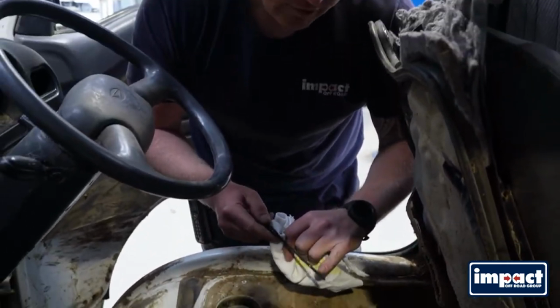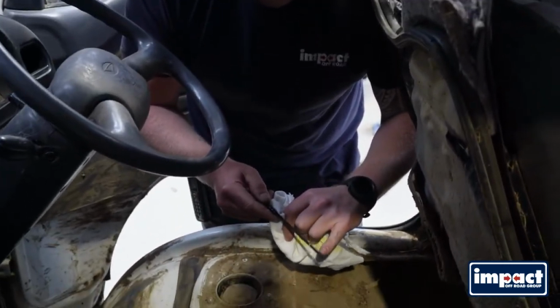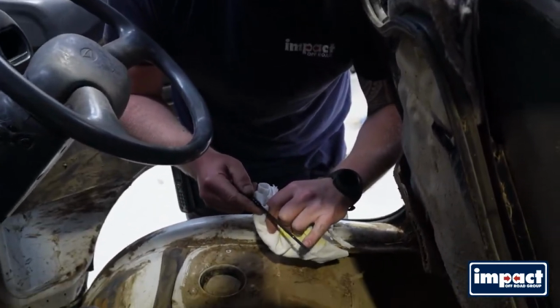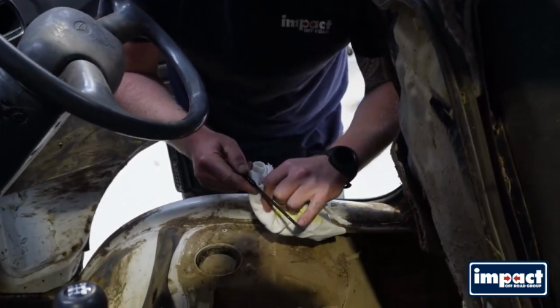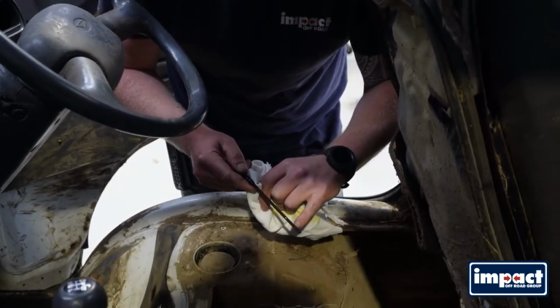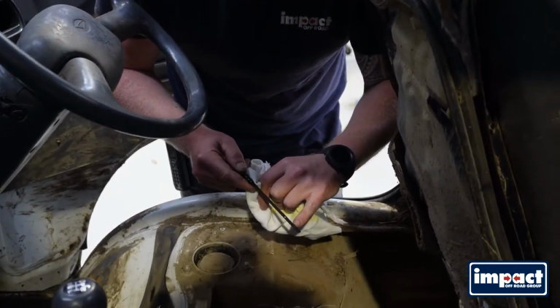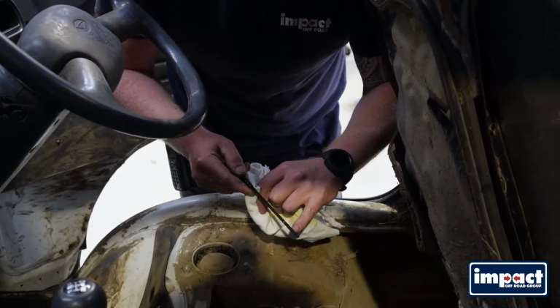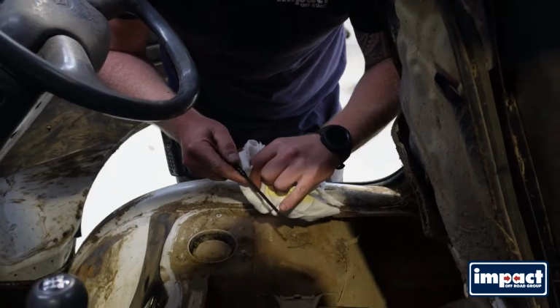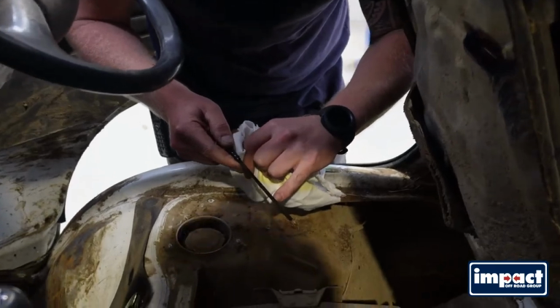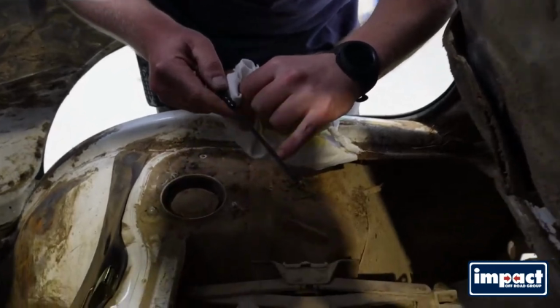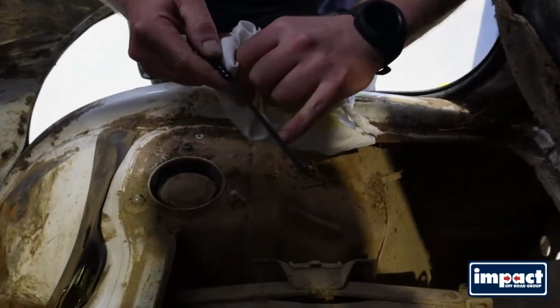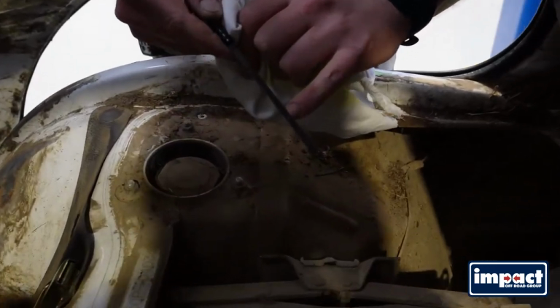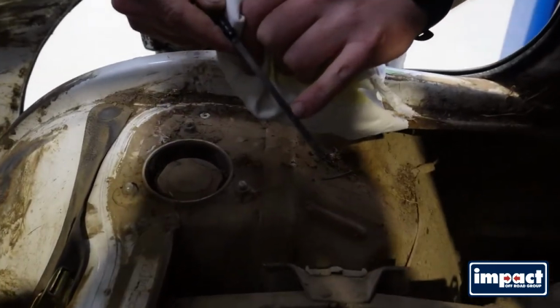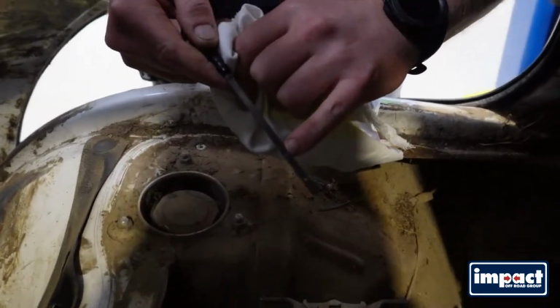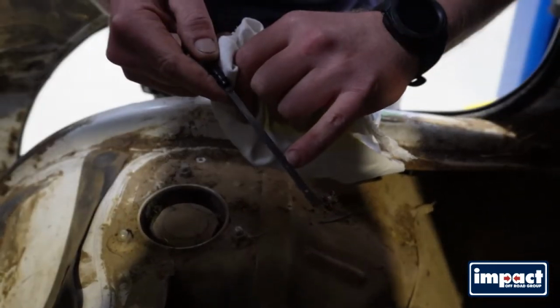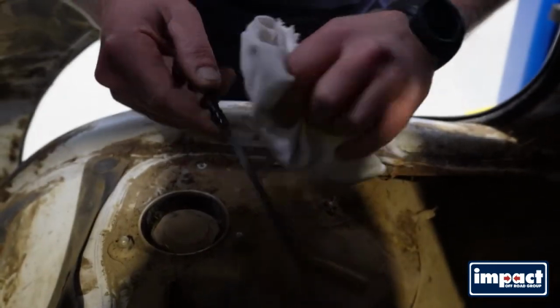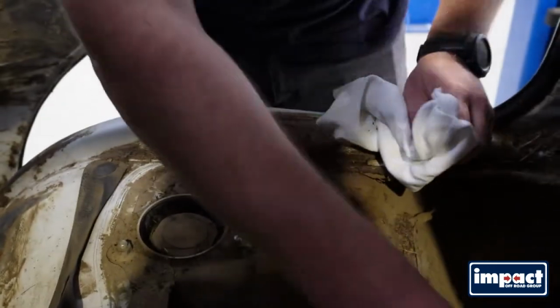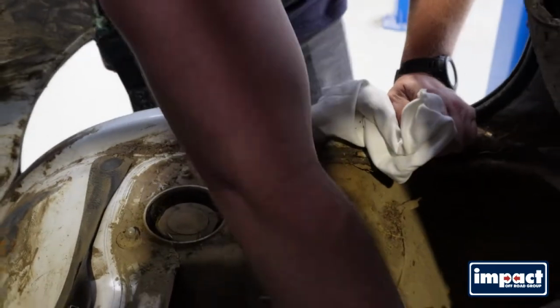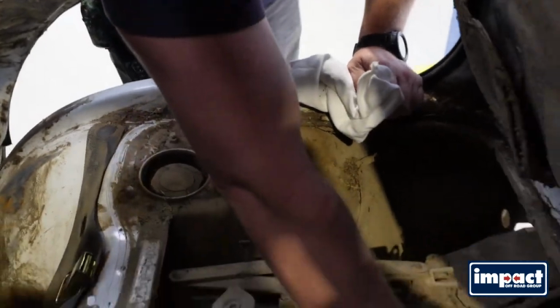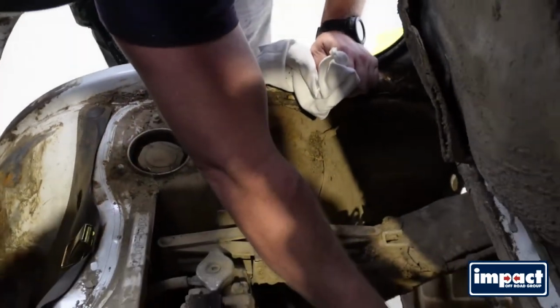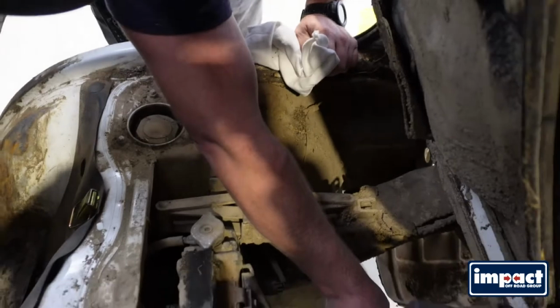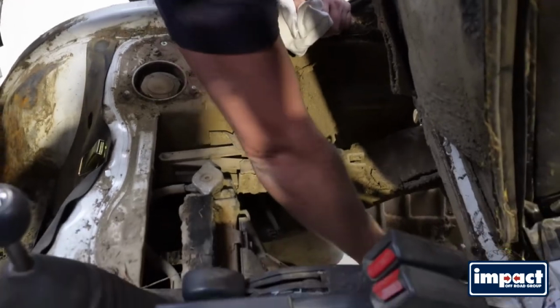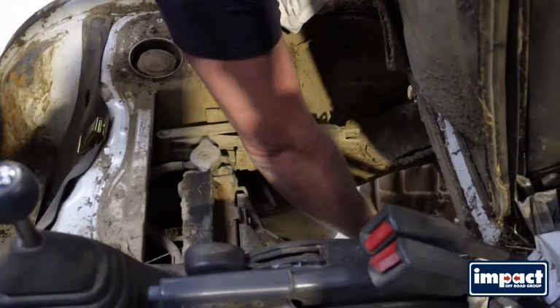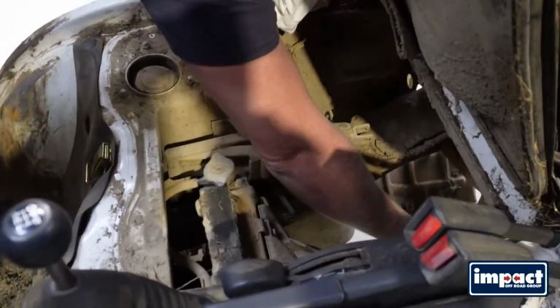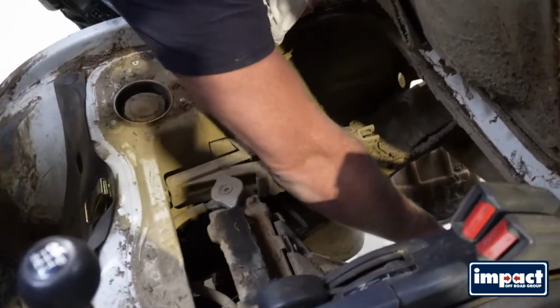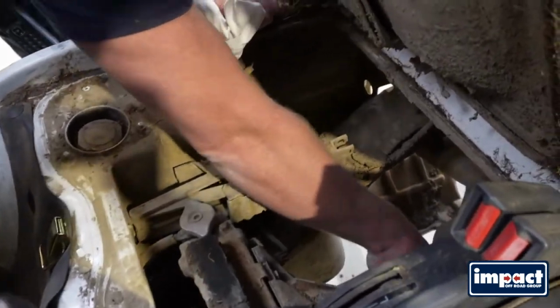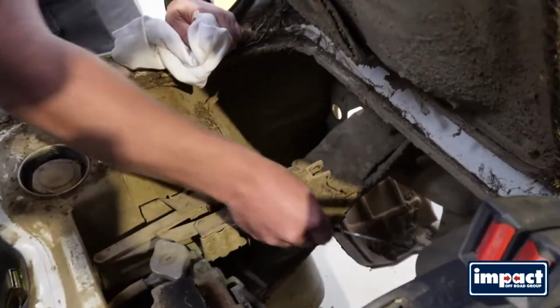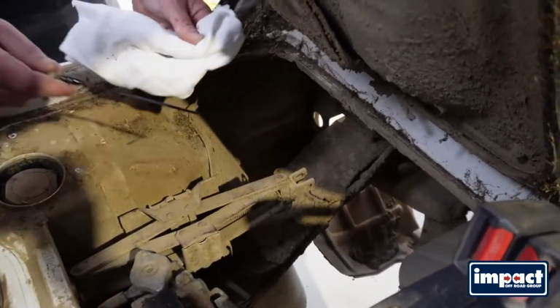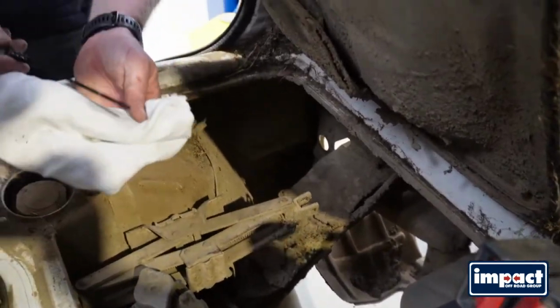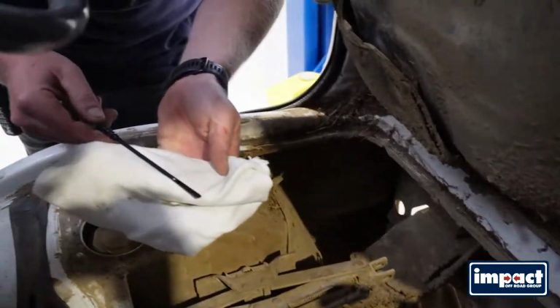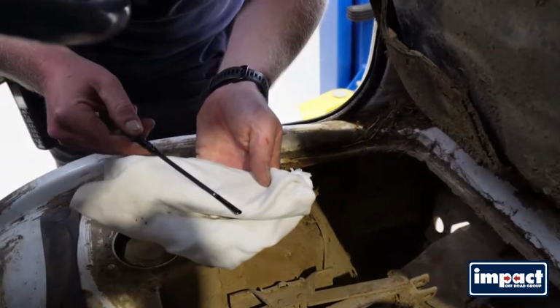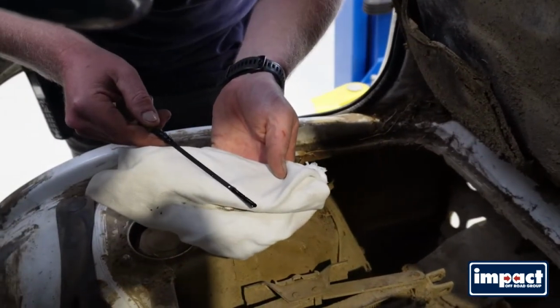It'll have two notches on it — that's your low level and that's your high level. You want to be between the two. Put it back in clean, all the way in, and then all the way back out again so you can check your level.